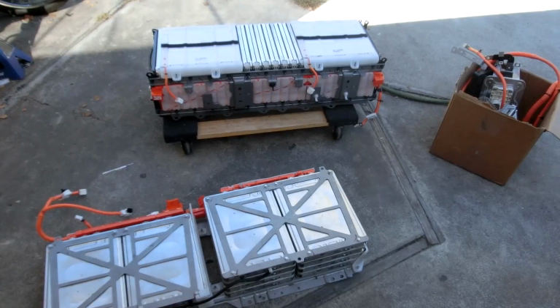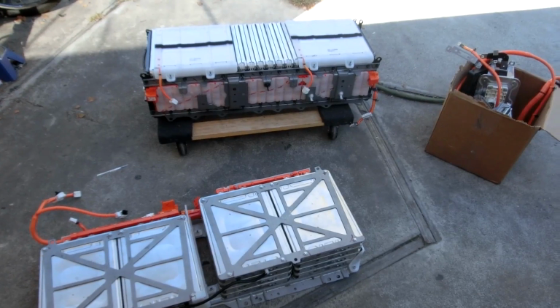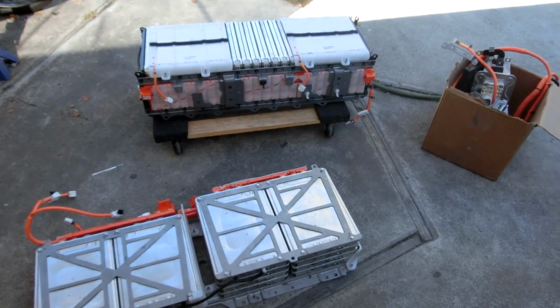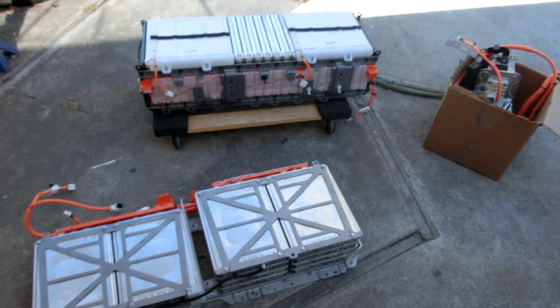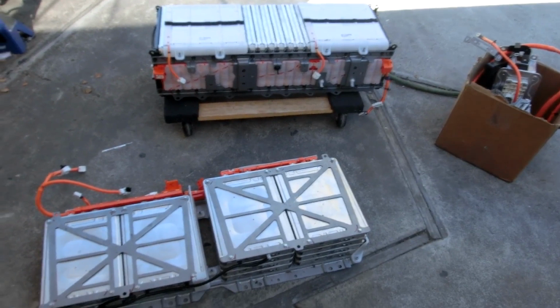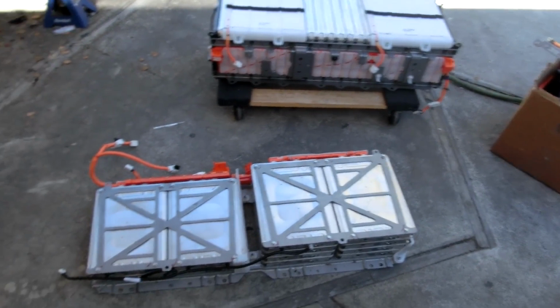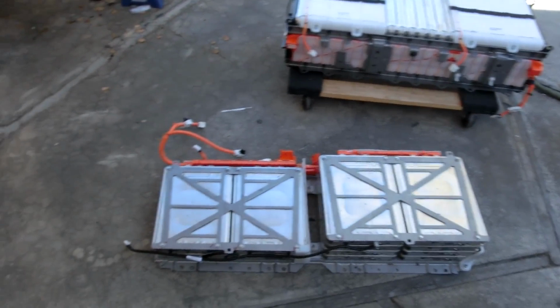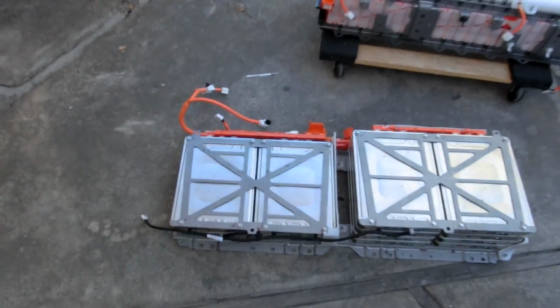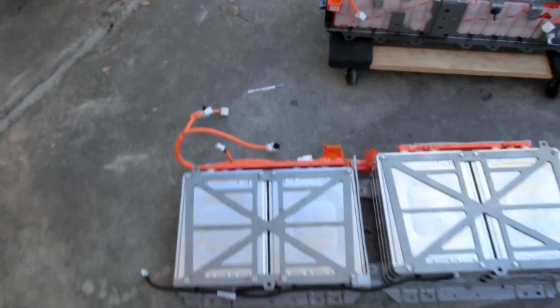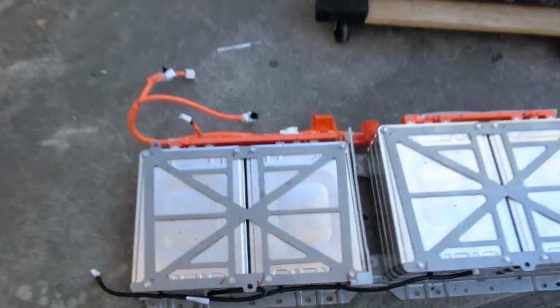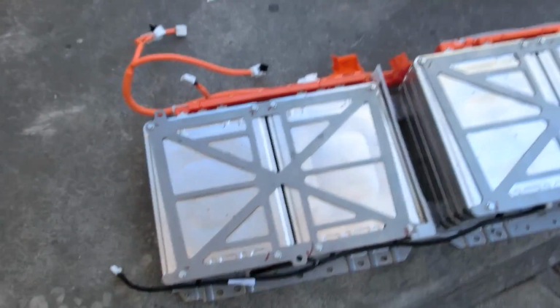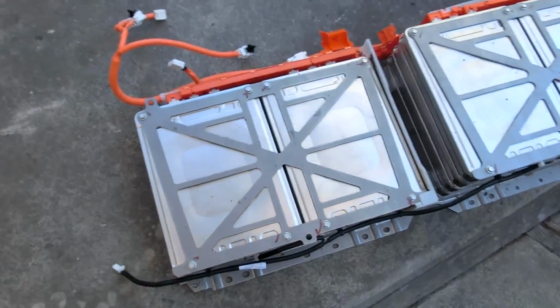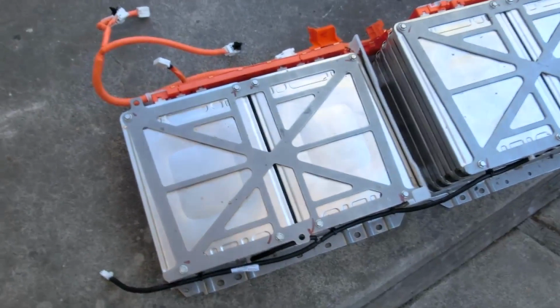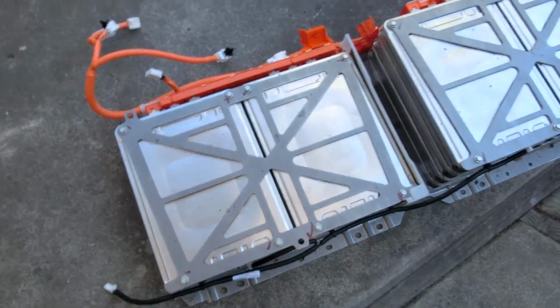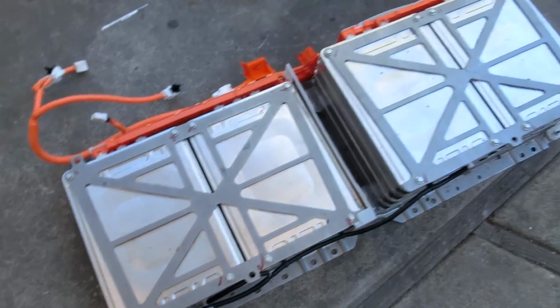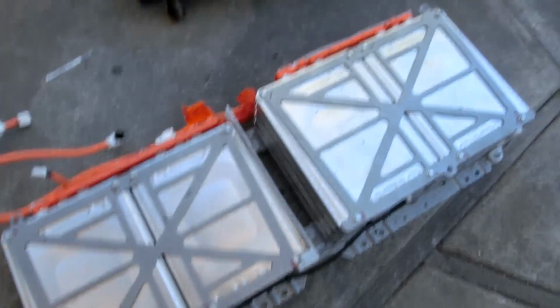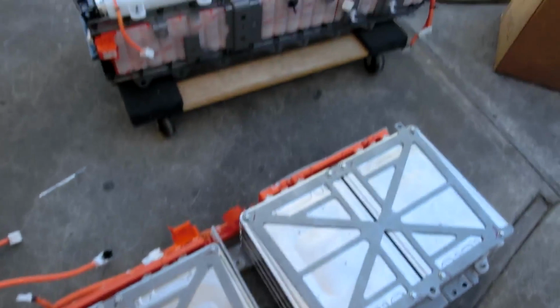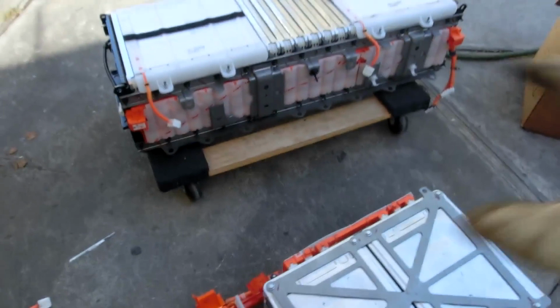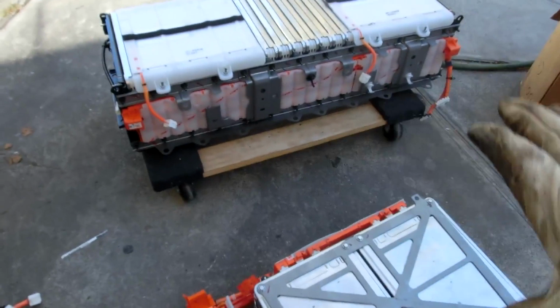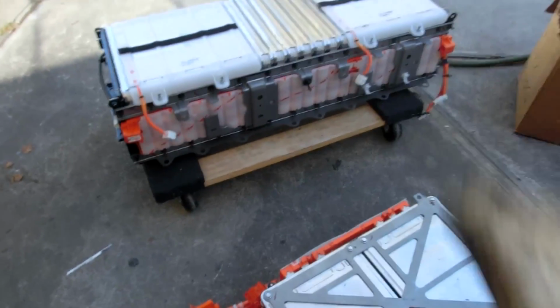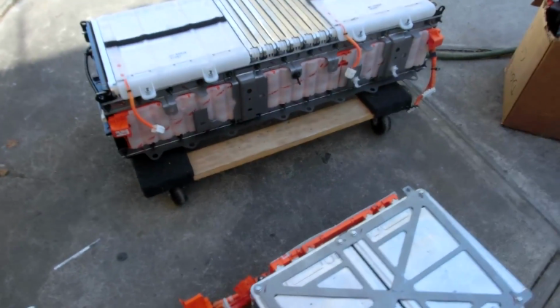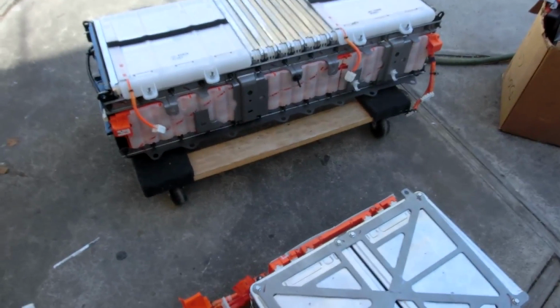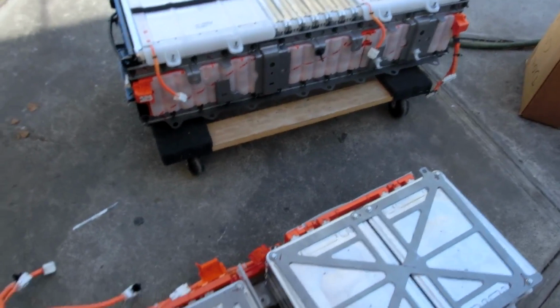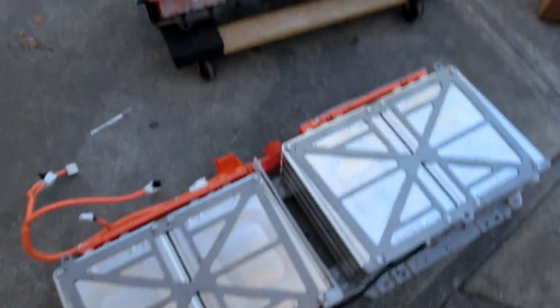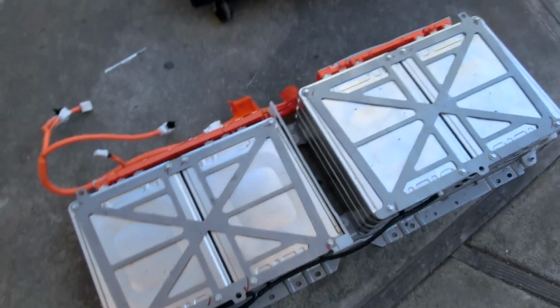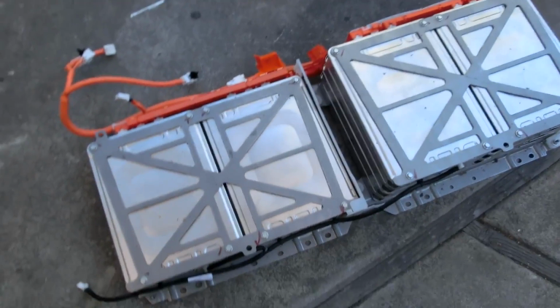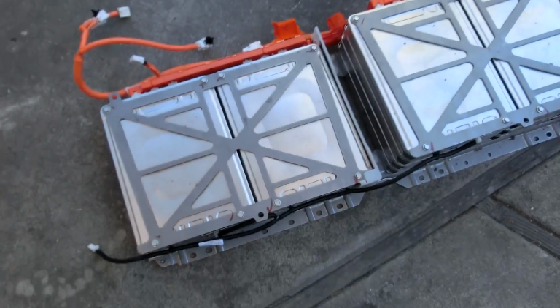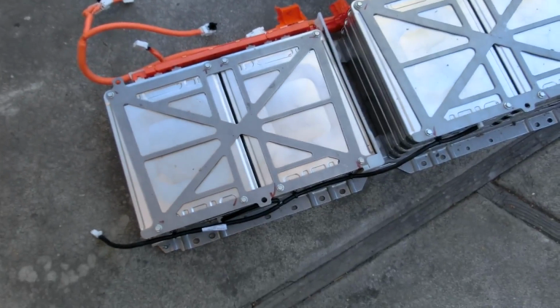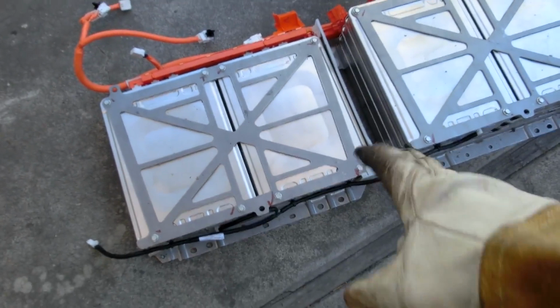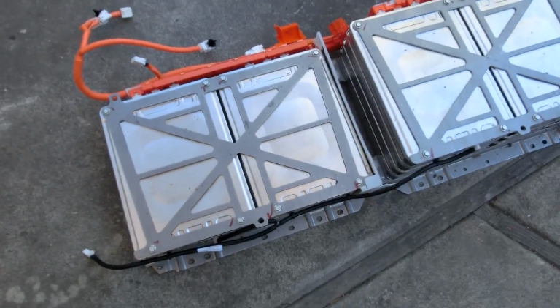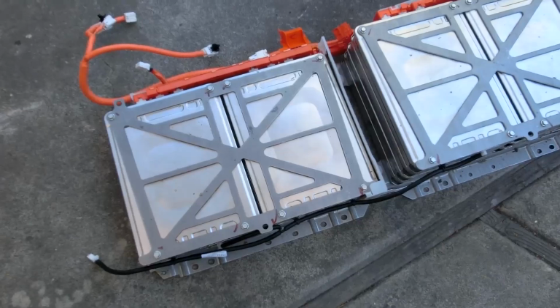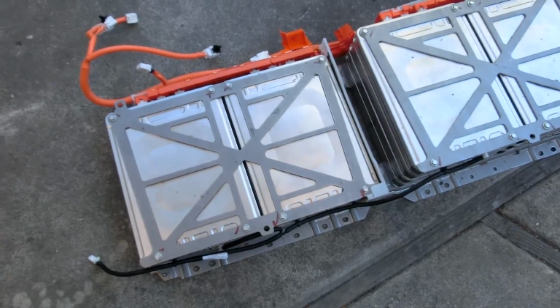Here's my recent Craigslist purchase — cost me $3,200. I got three quarters of a Nissan Leaf battery and it's already all taken apart, which is saving me a bunch of time.